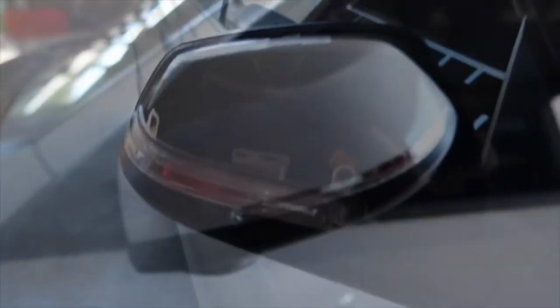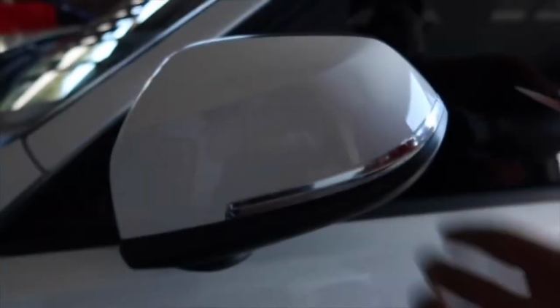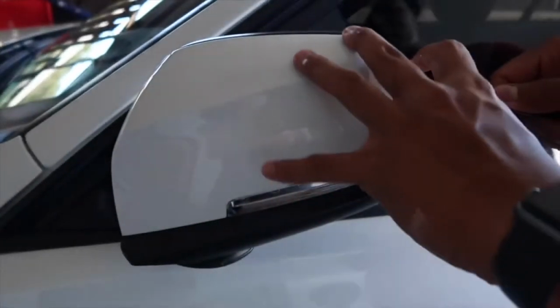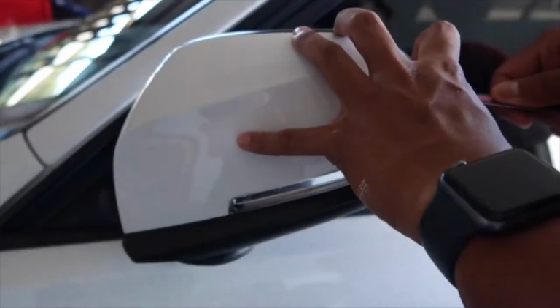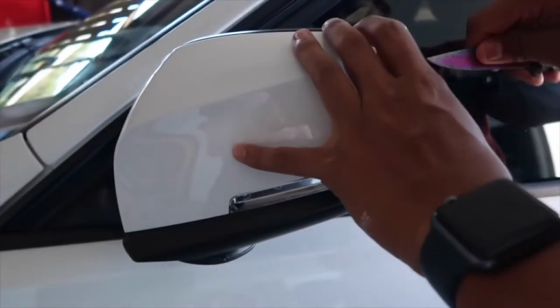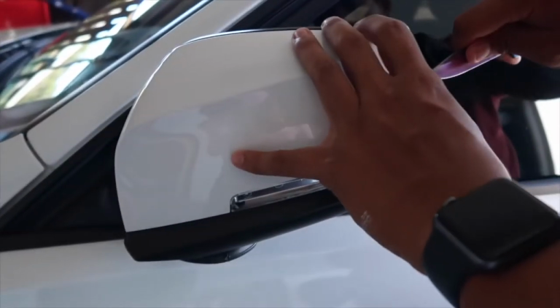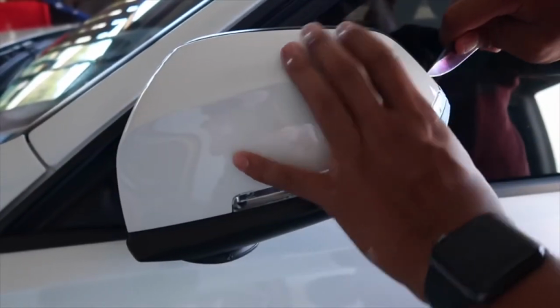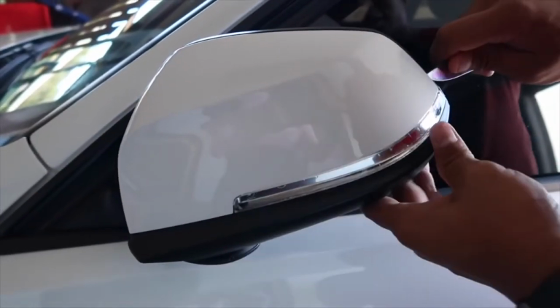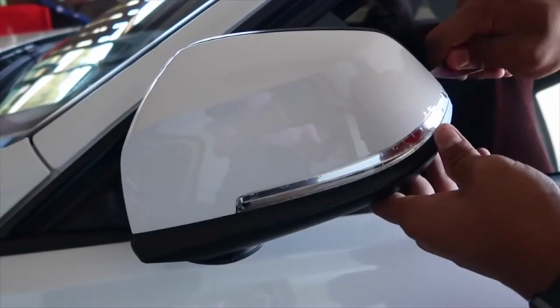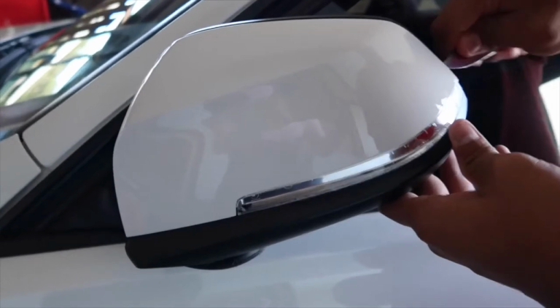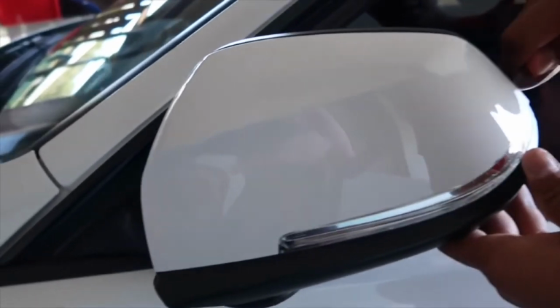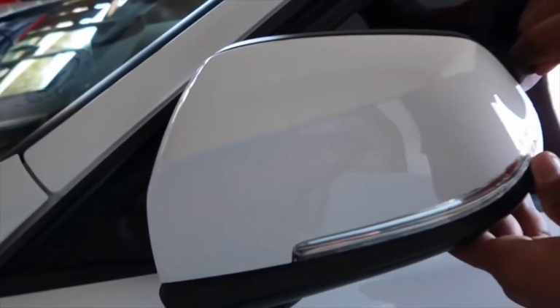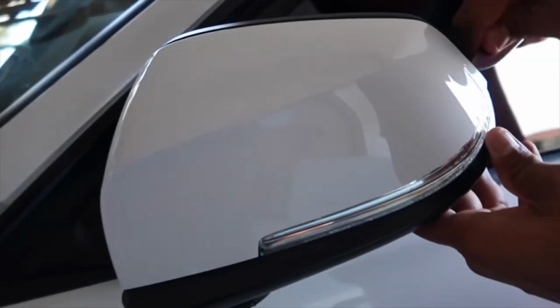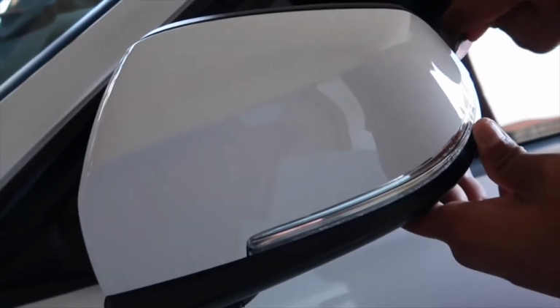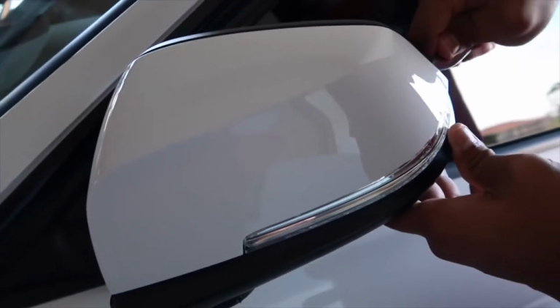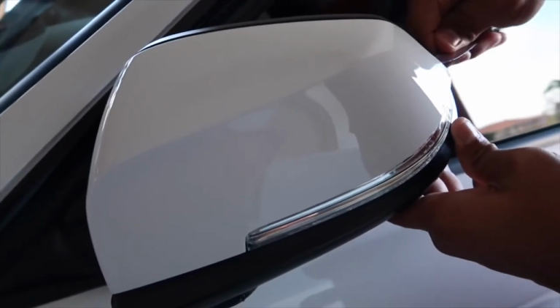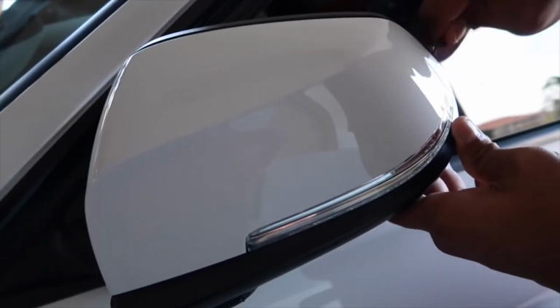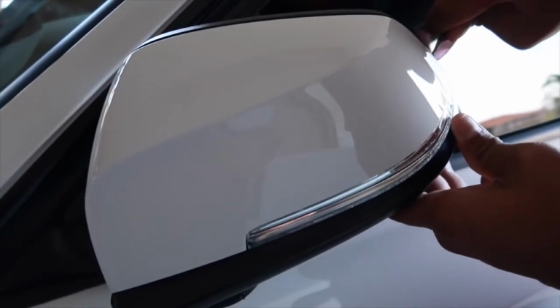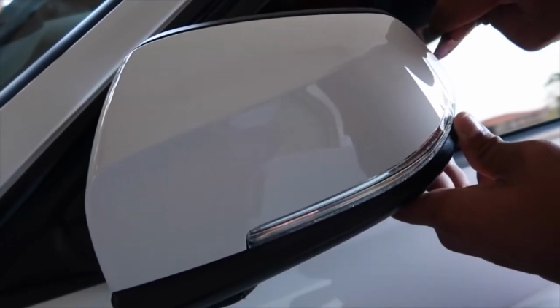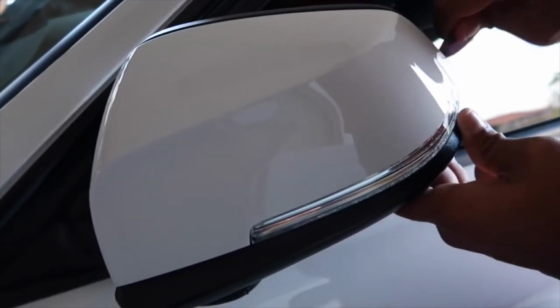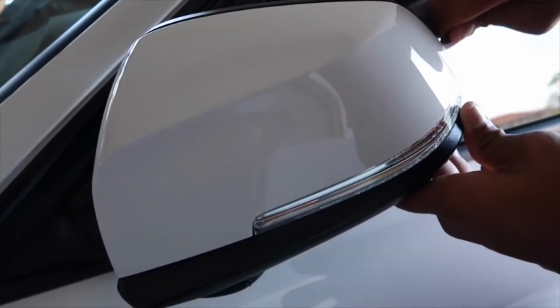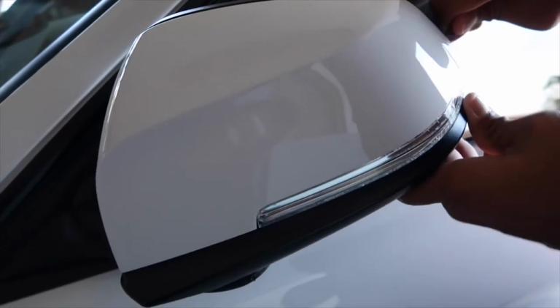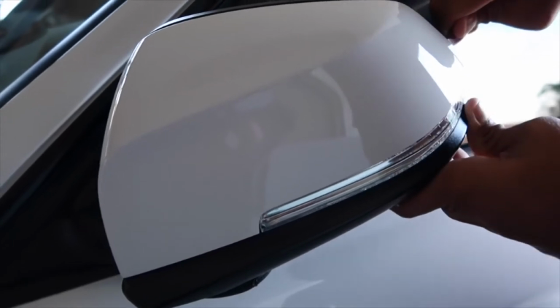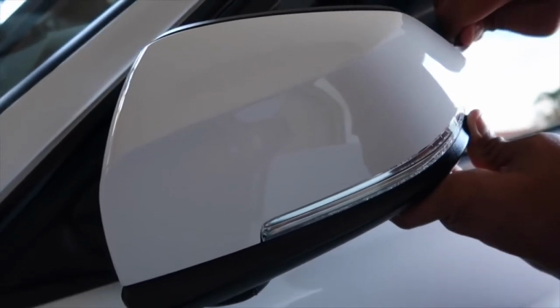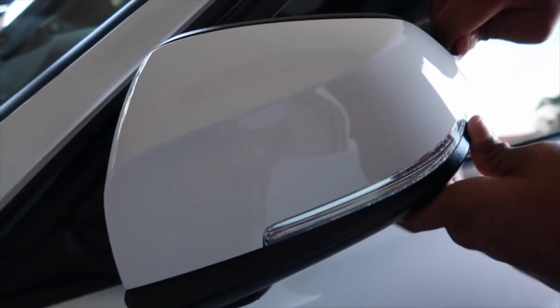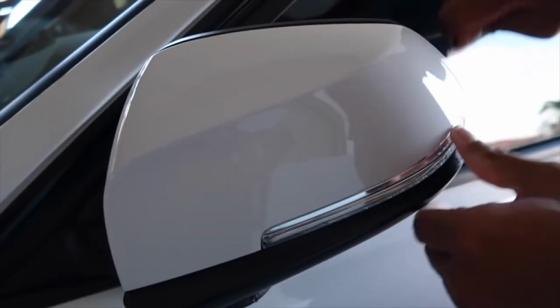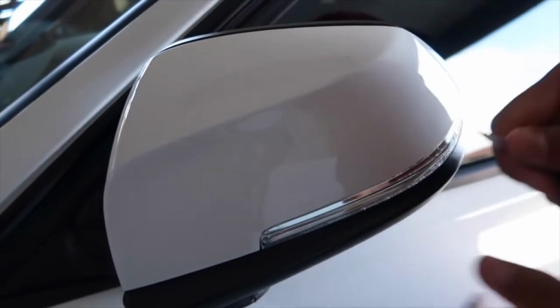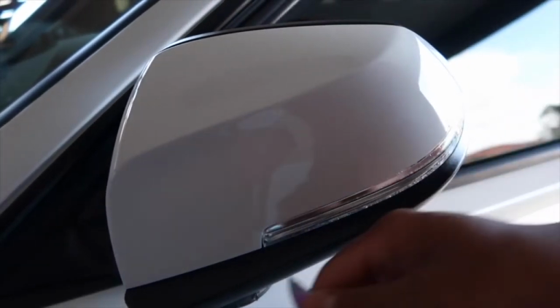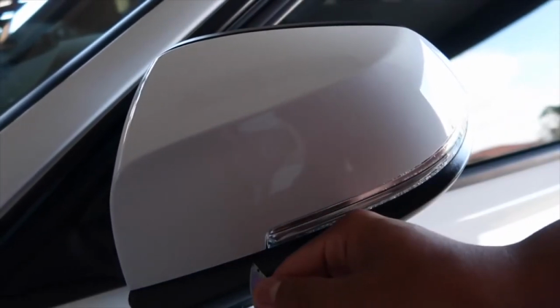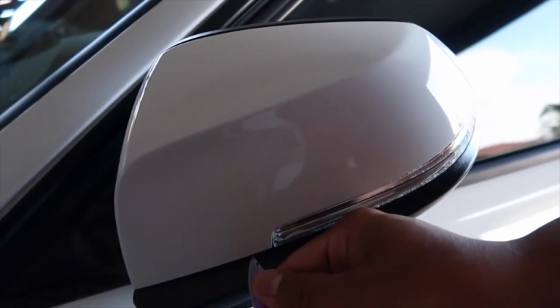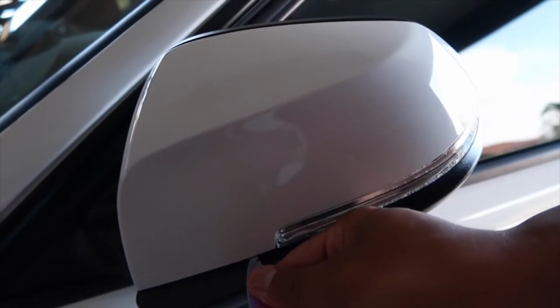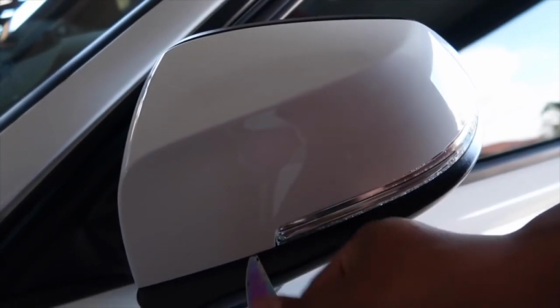Alright guys, so for this I'm using a knife here. This is just my pocket knife. Most people just rip it out.